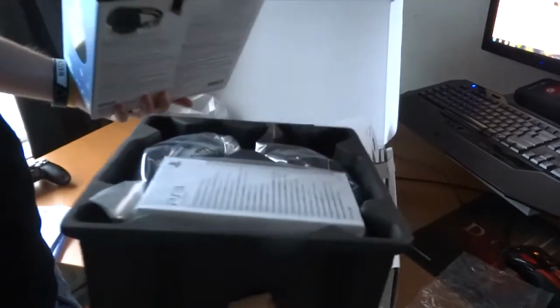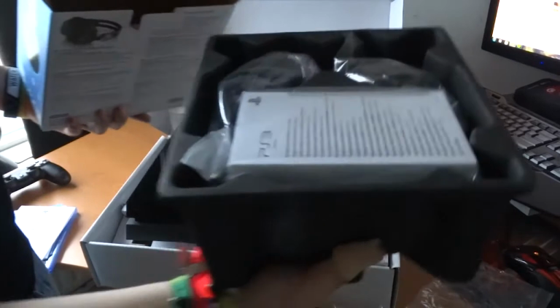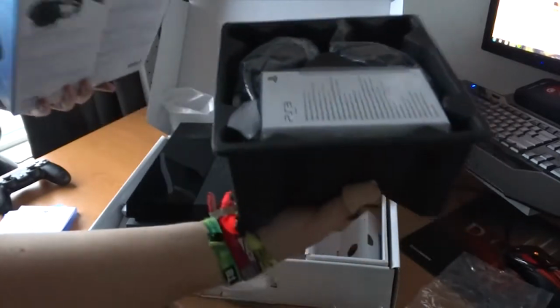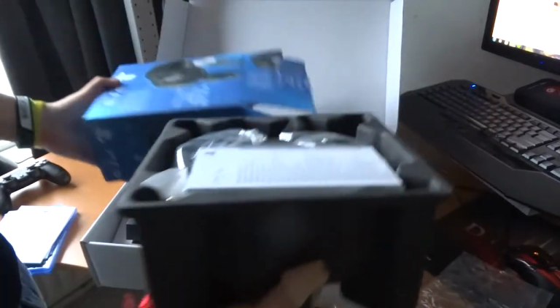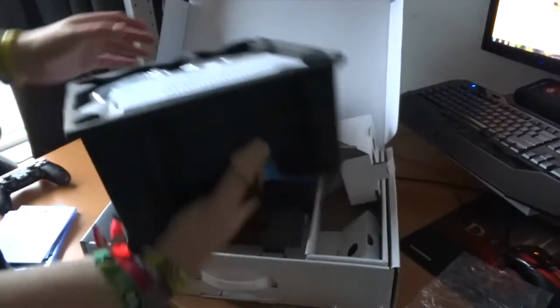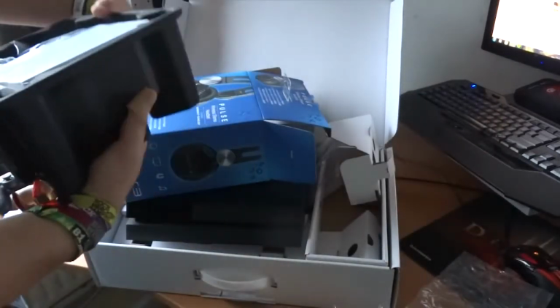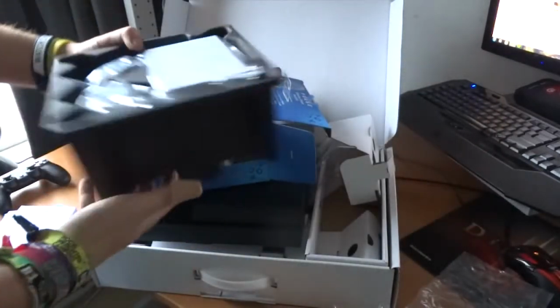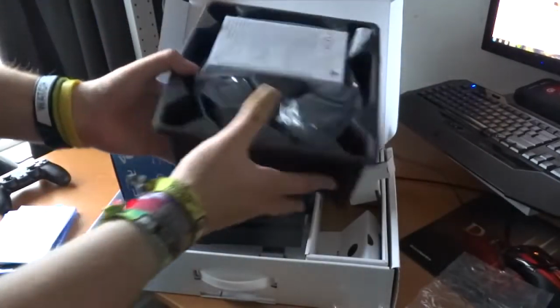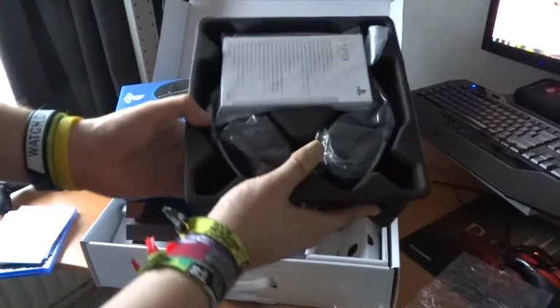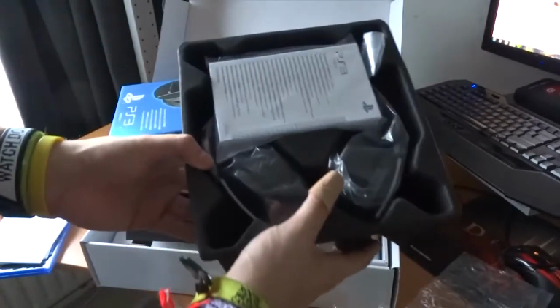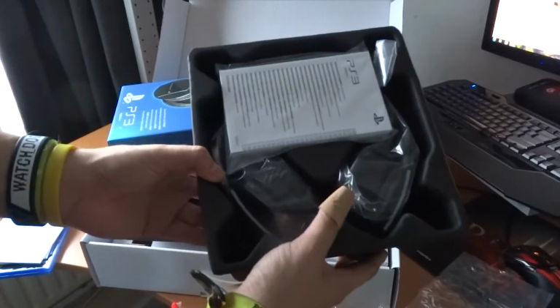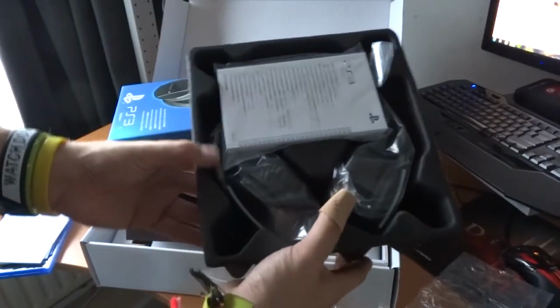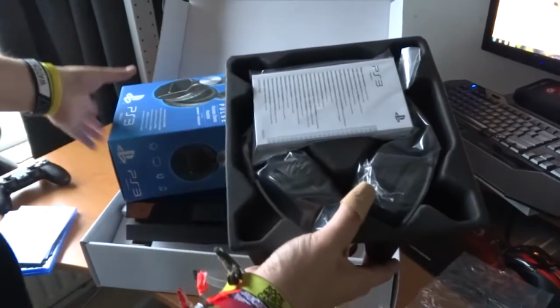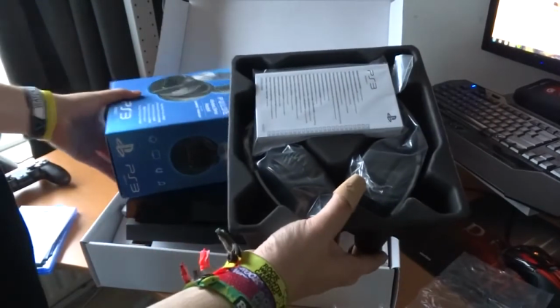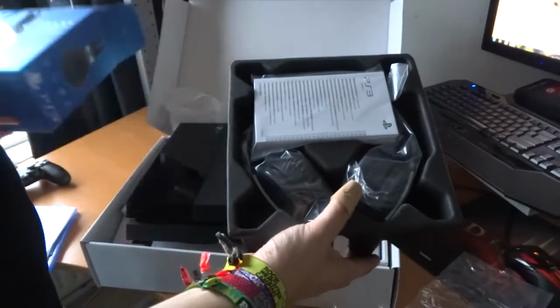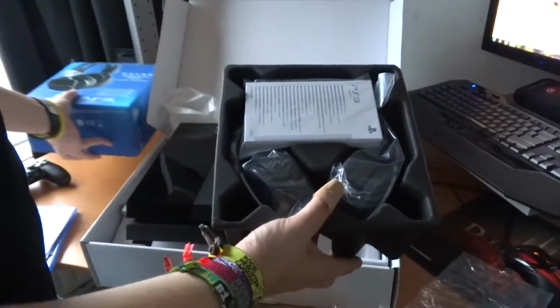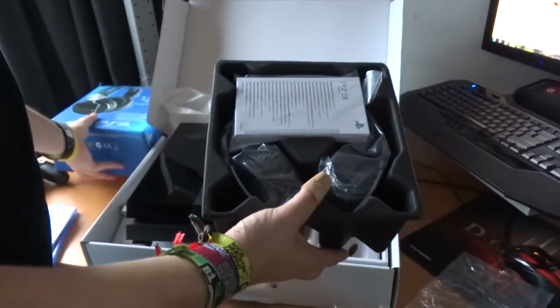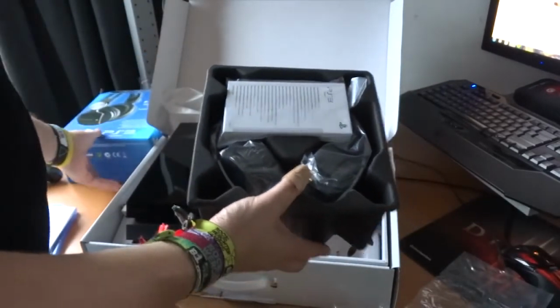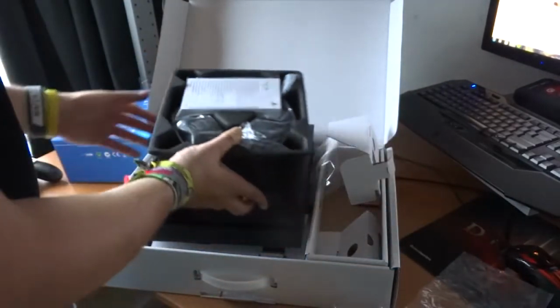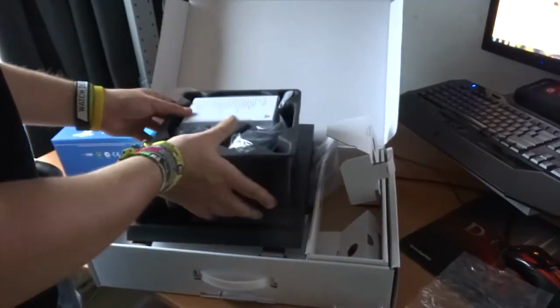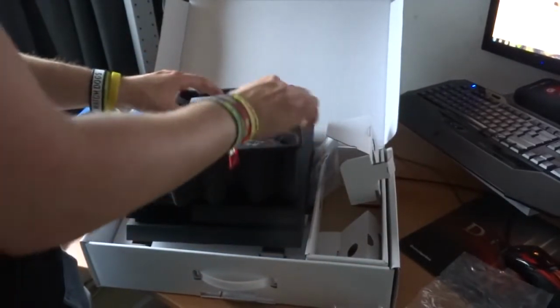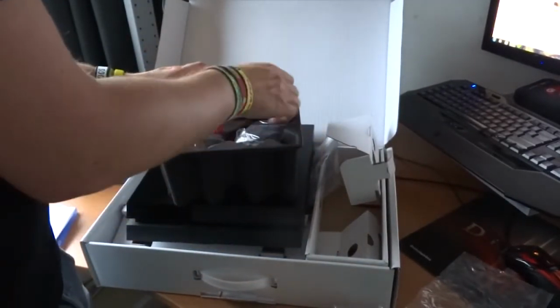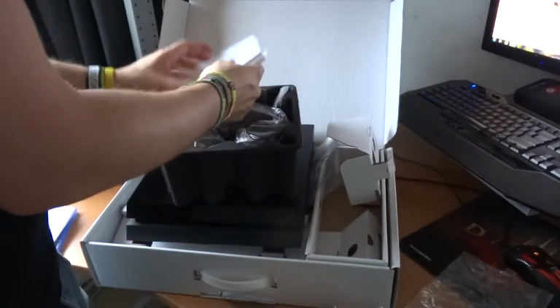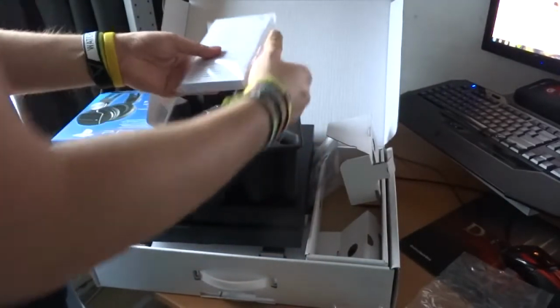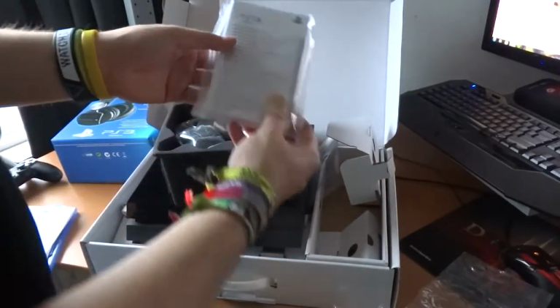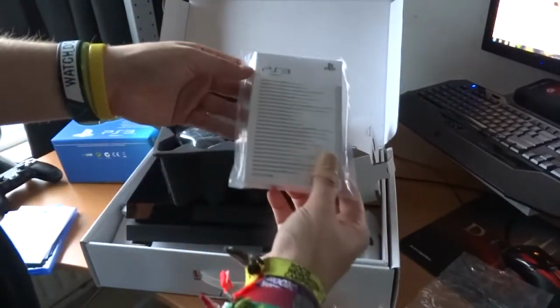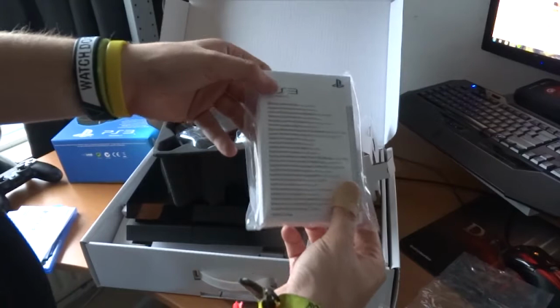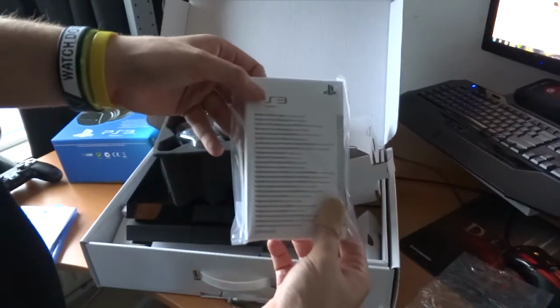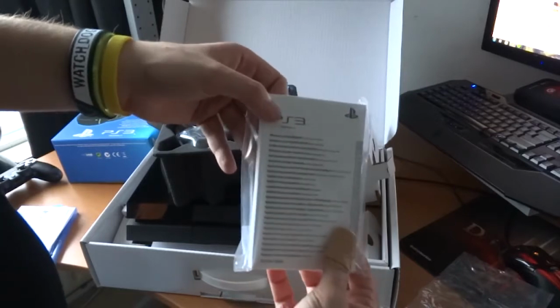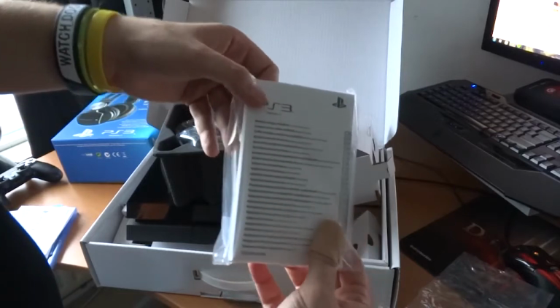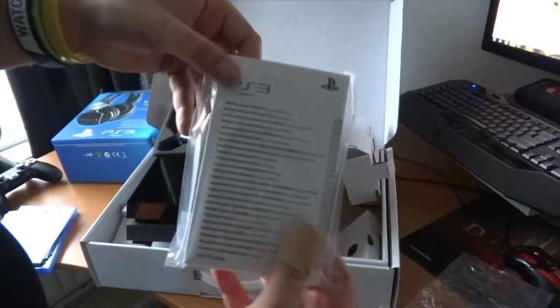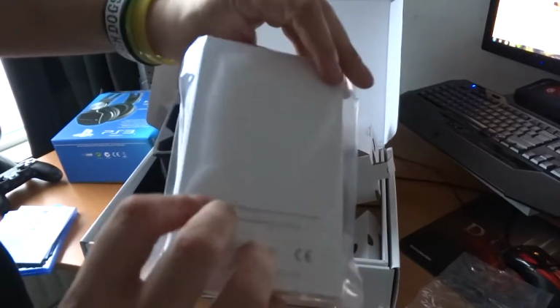It comes in a nice box. Here's all the stuff inside — putting the box away. There's some information included about the headset itself.